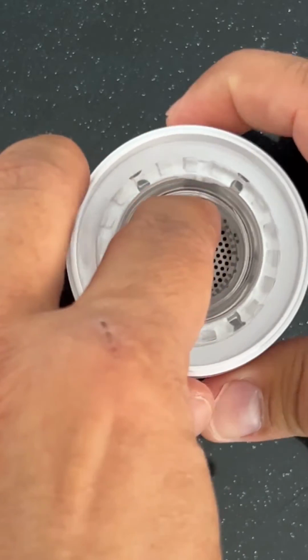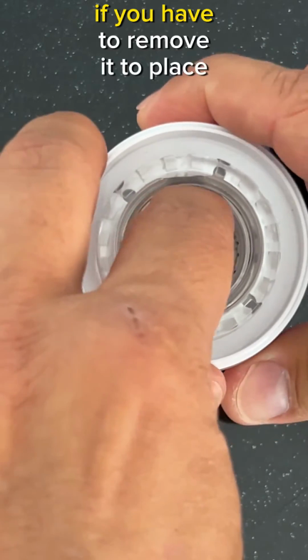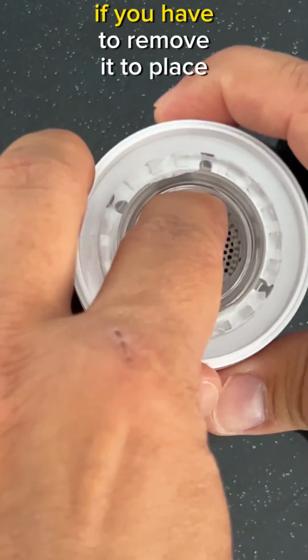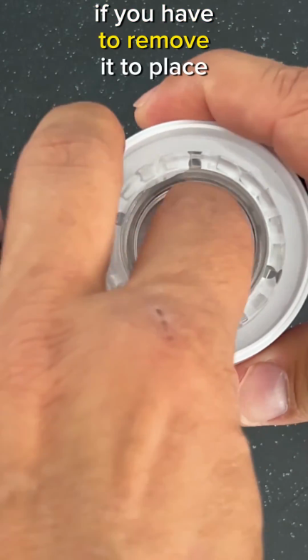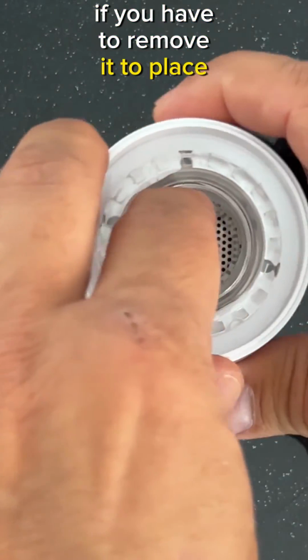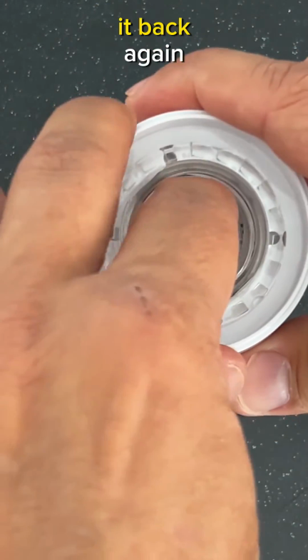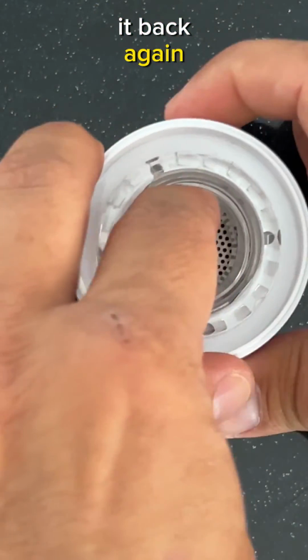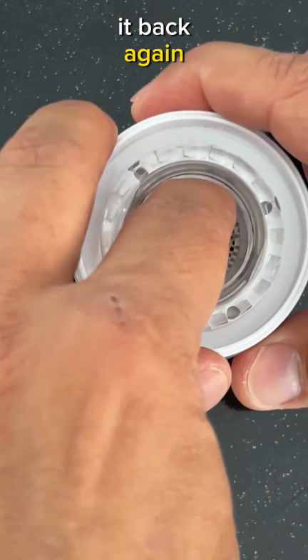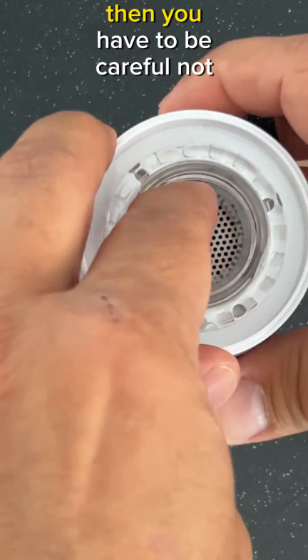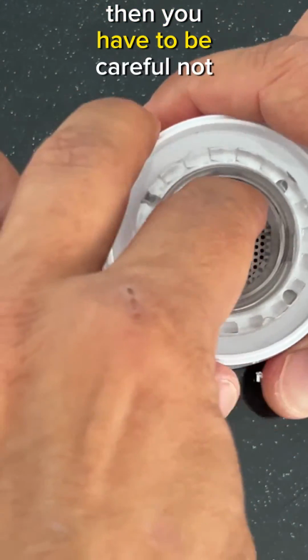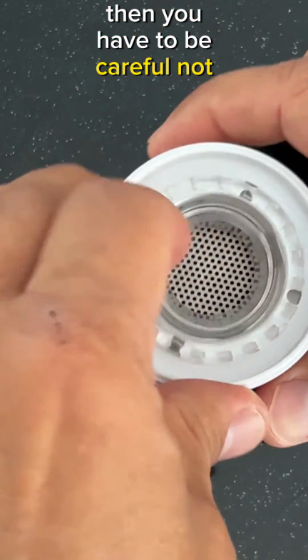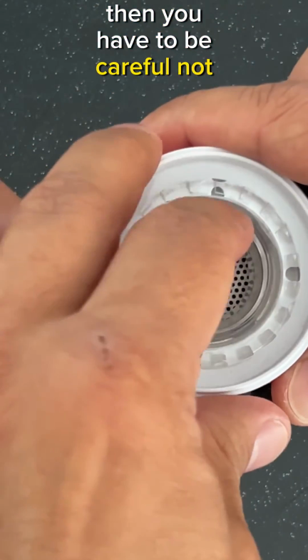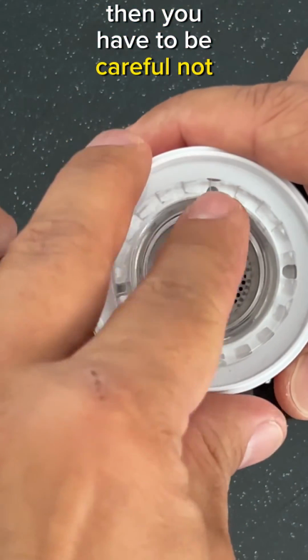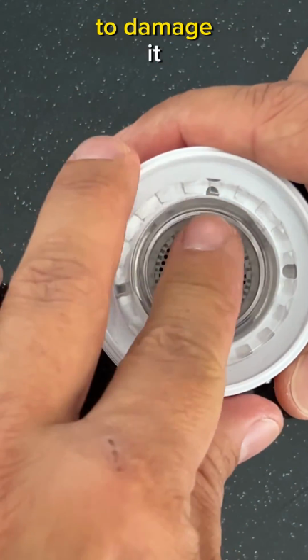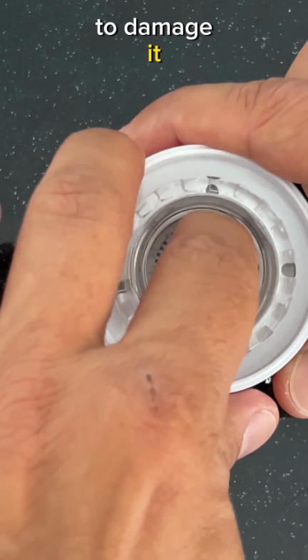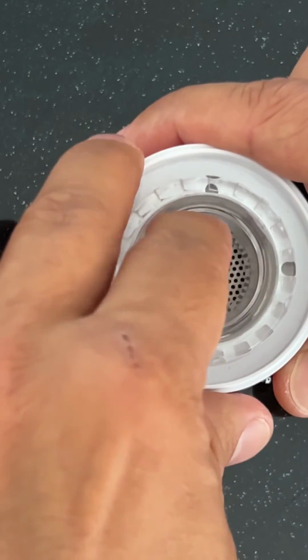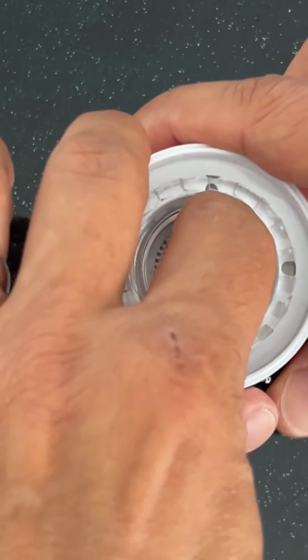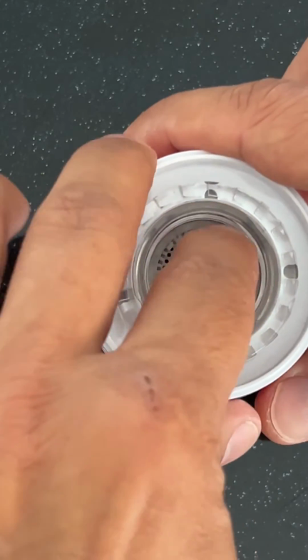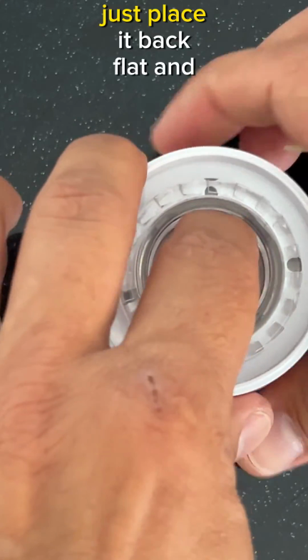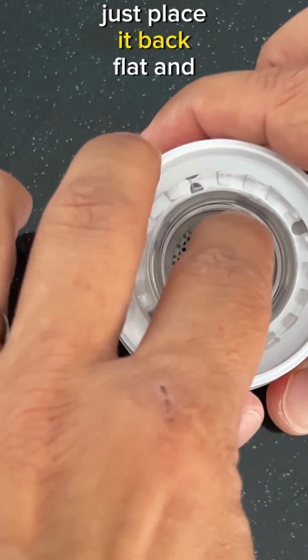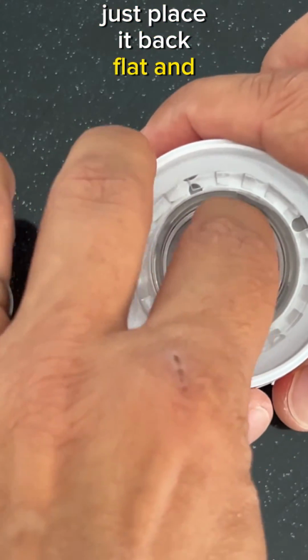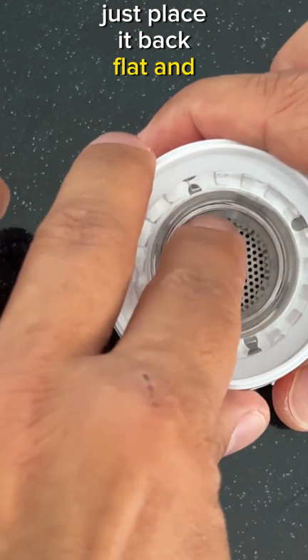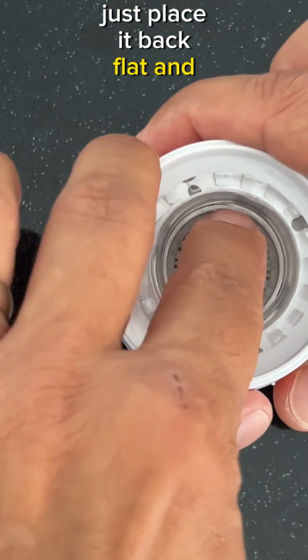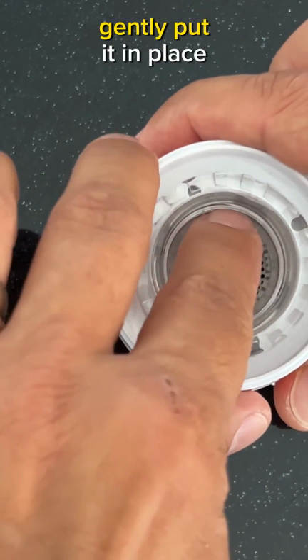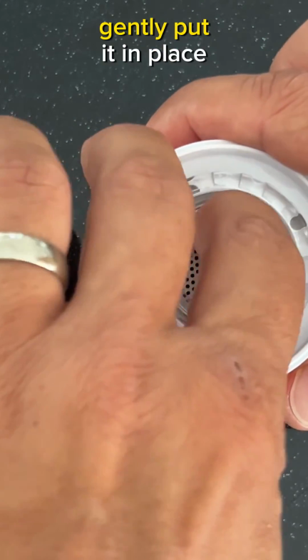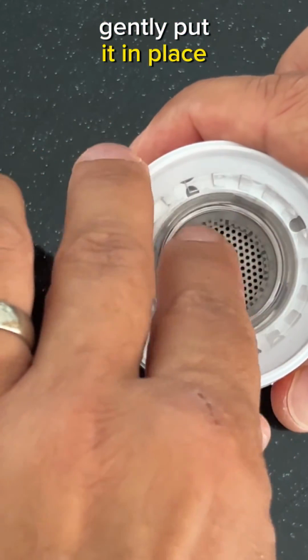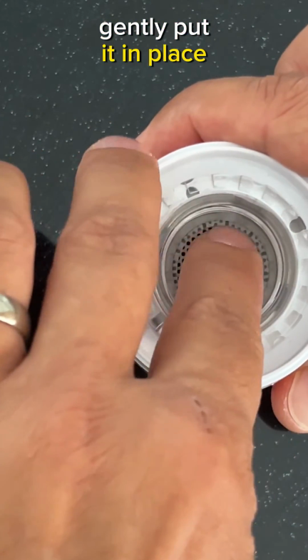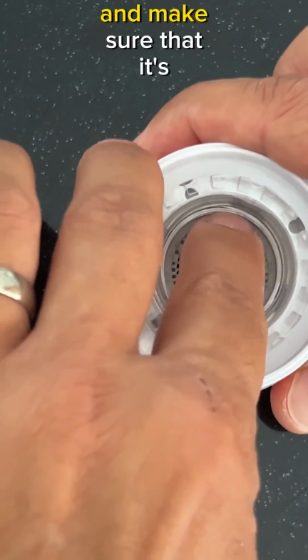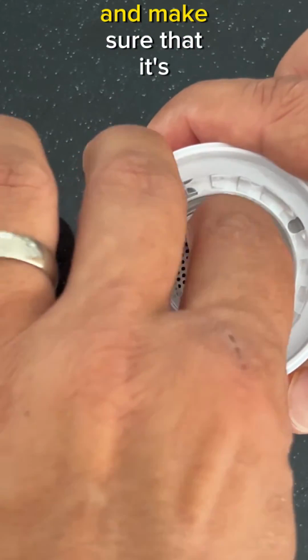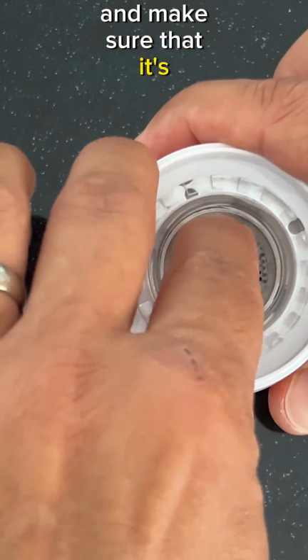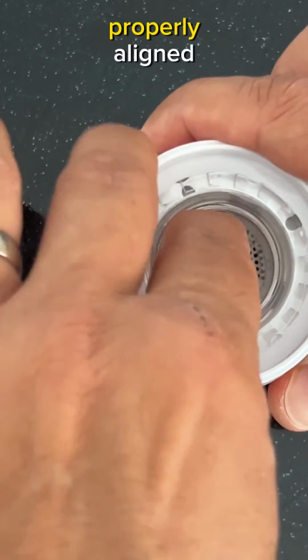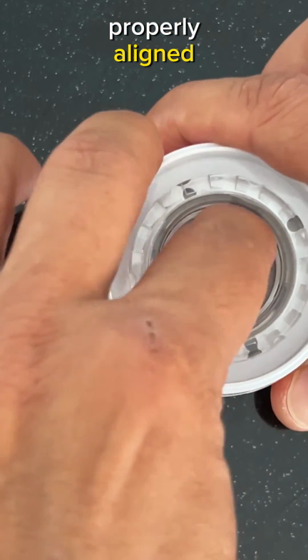If you have to remove it to place it back again, then you have to be careful not to damage it. Just place it back flat and gently put it in place, and make sure that it's properly aligned.